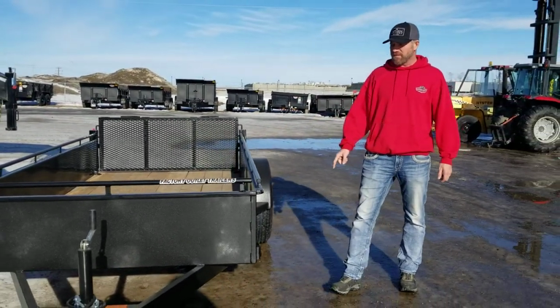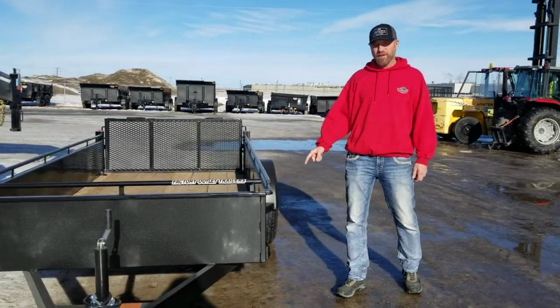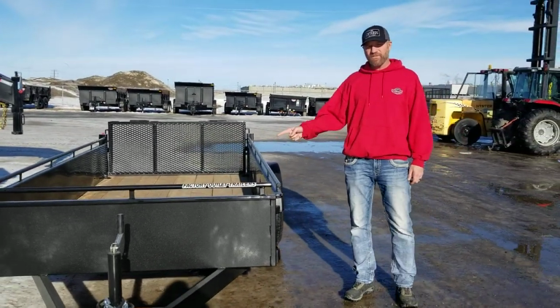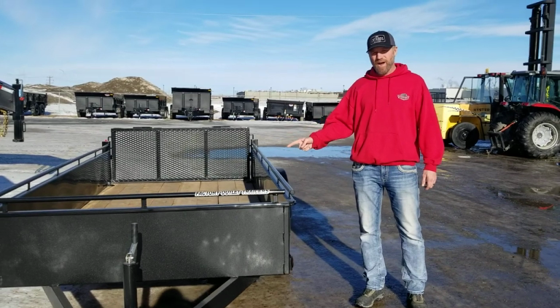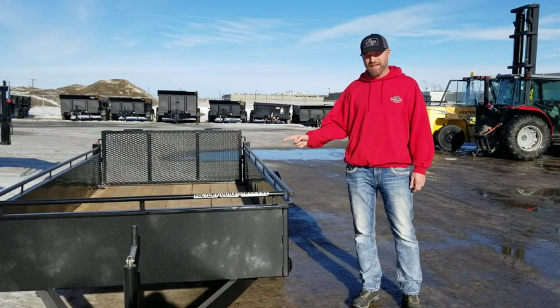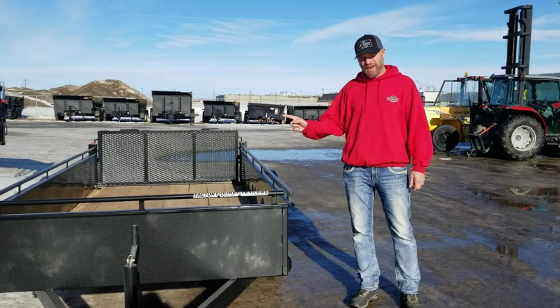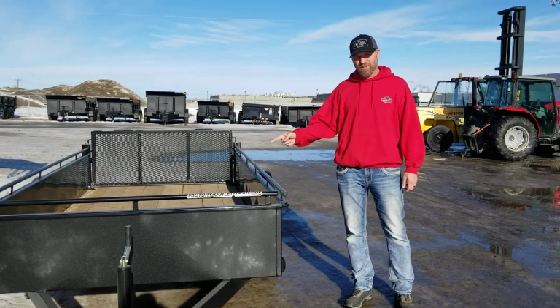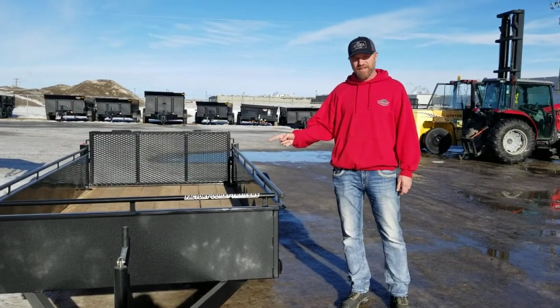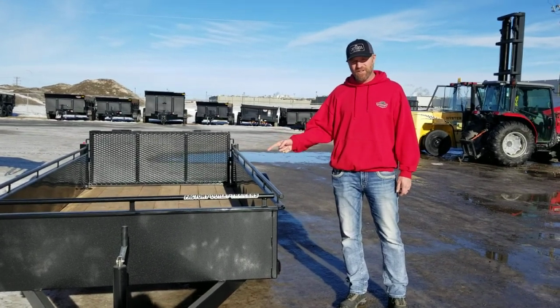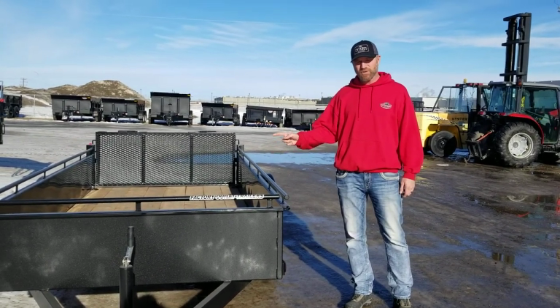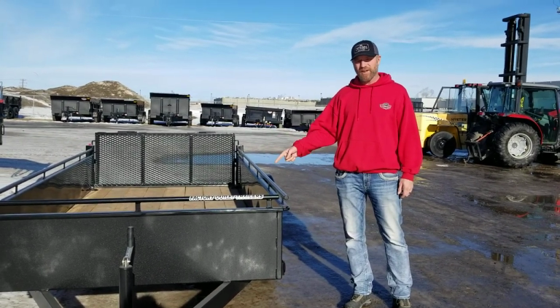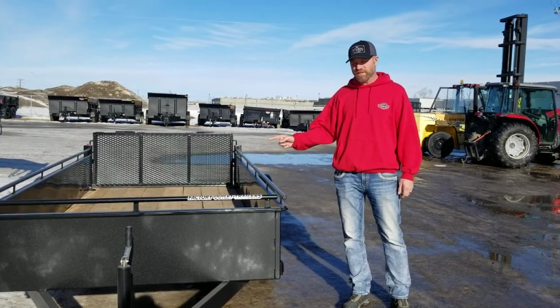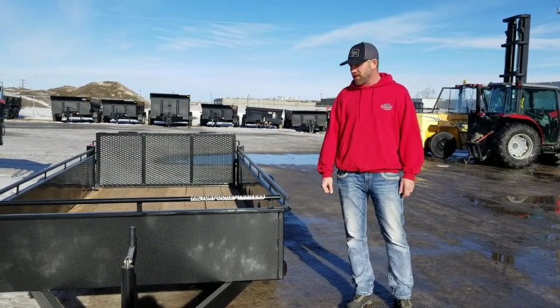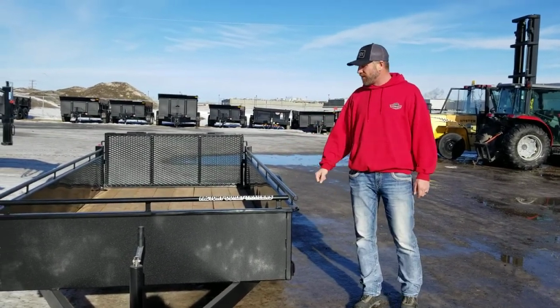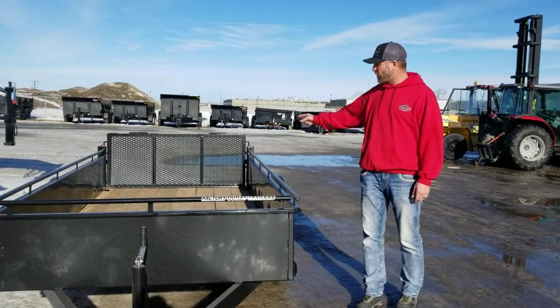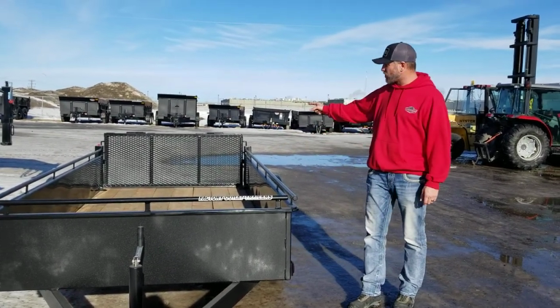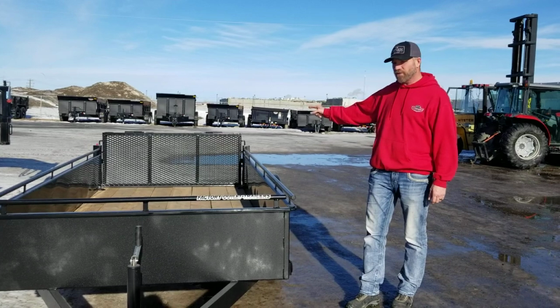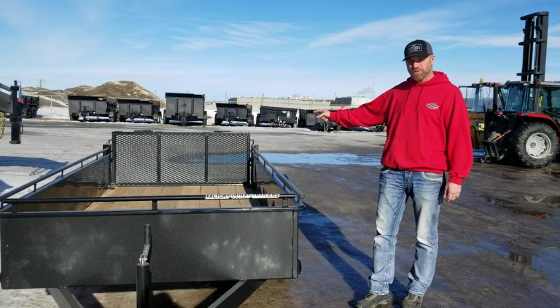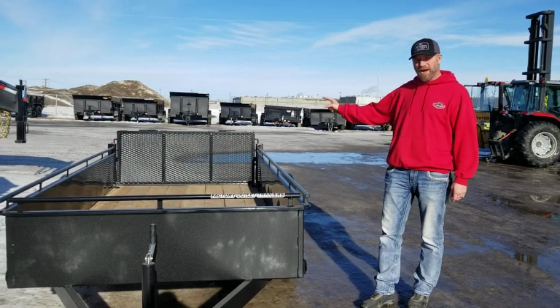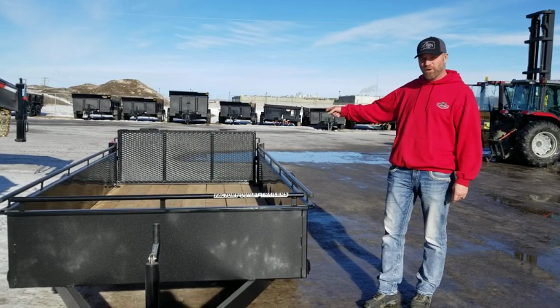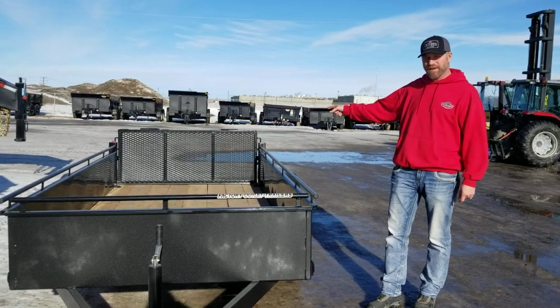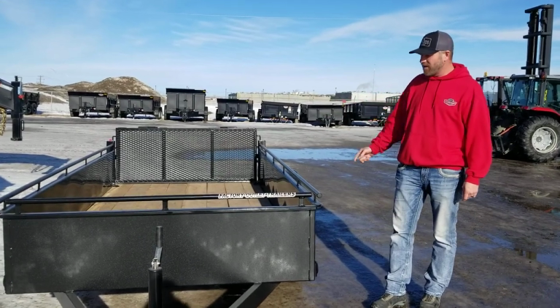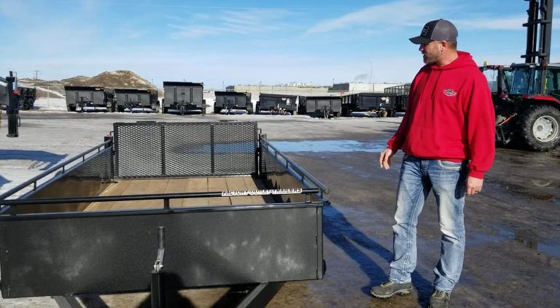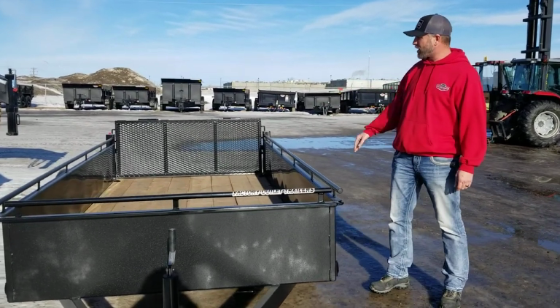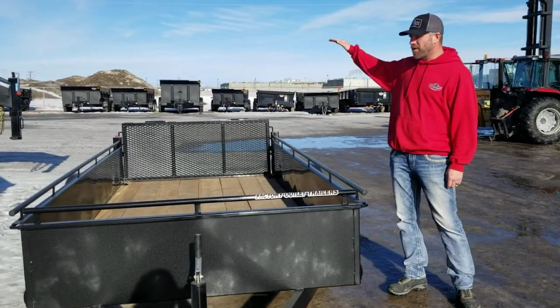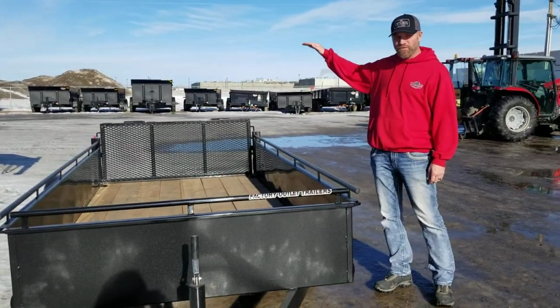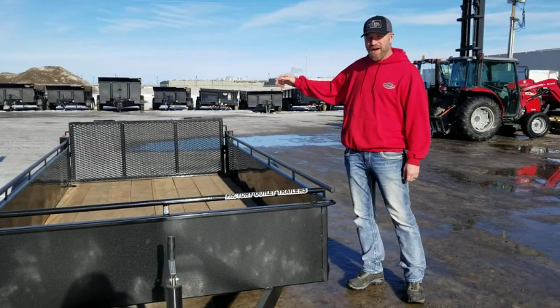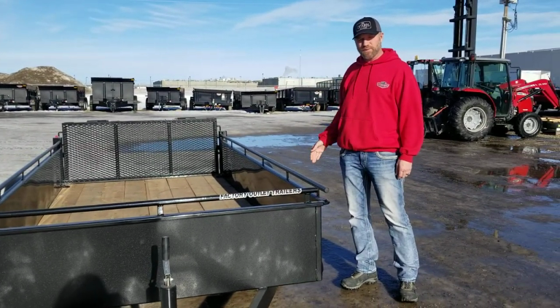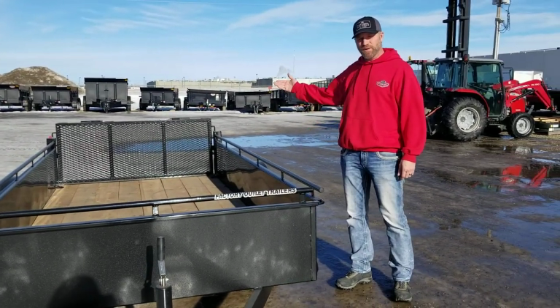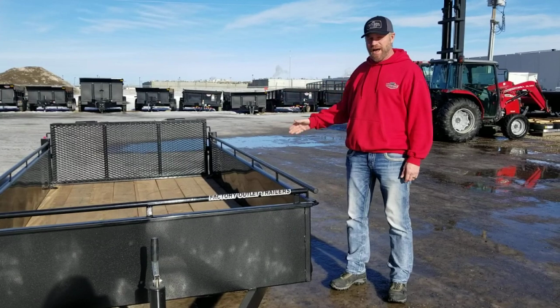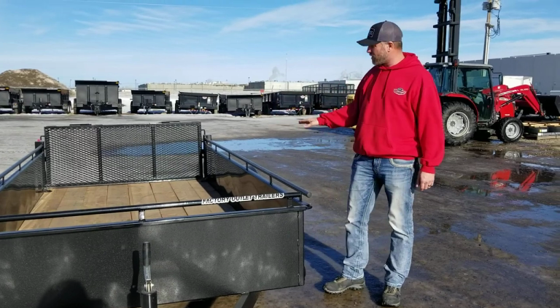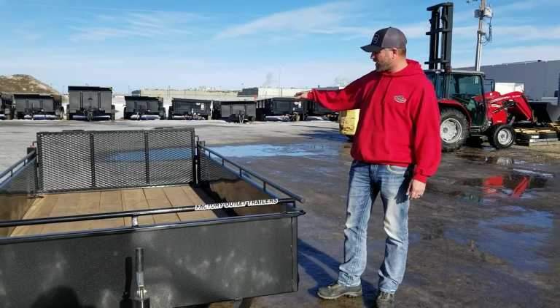This is available at 8 feet long, 10 feet long, 12 and 14. This unit here is shown with the optional bi-fold tailgate. The standard gate would be 4 feet high — this one folds in half and lays out.